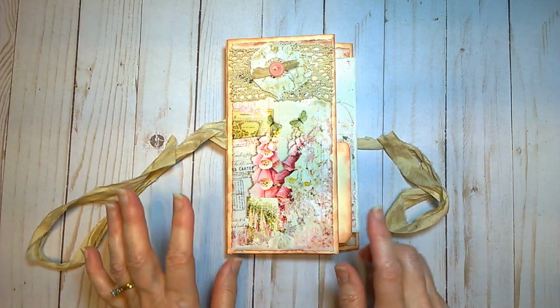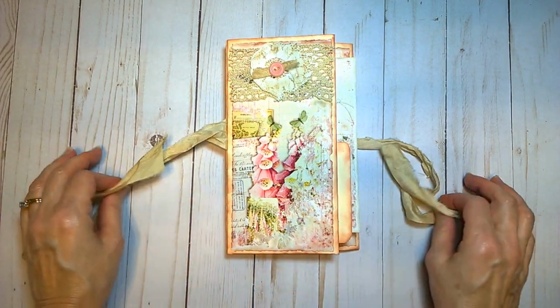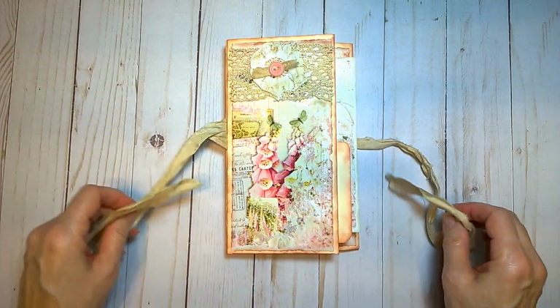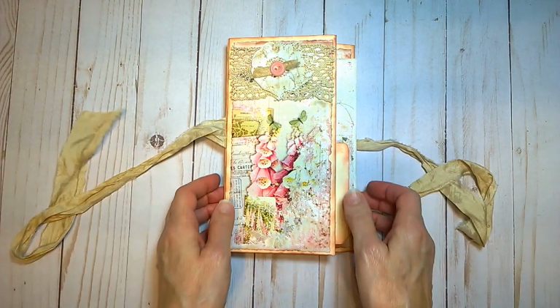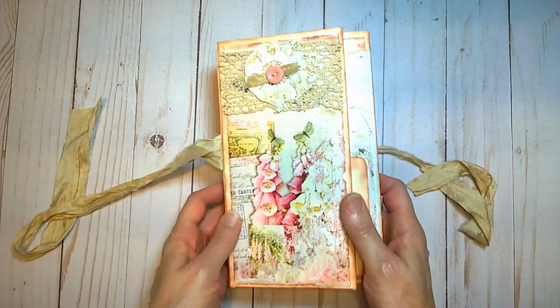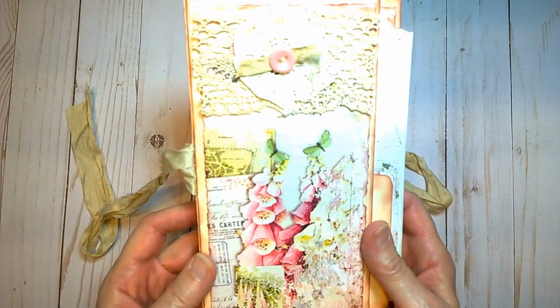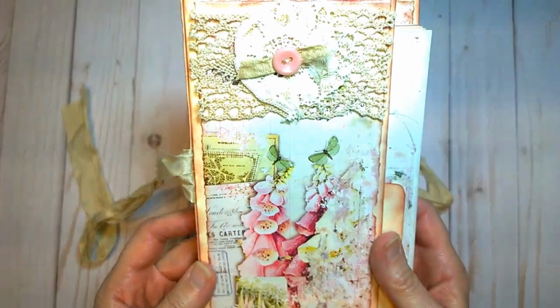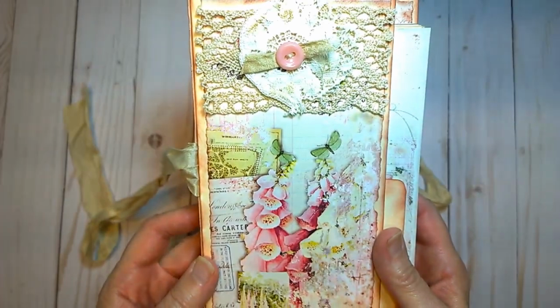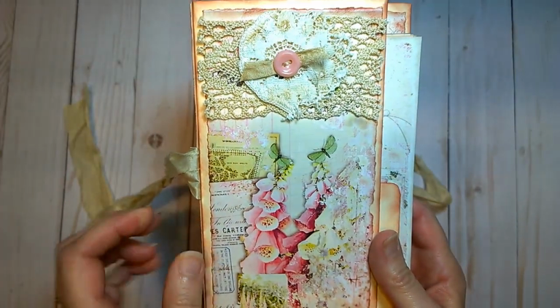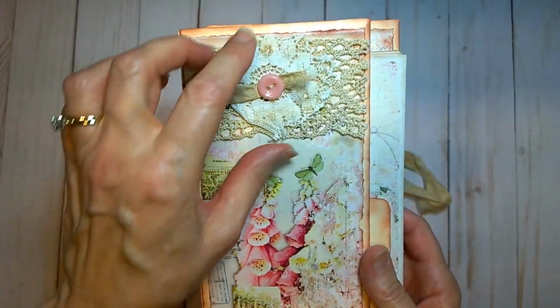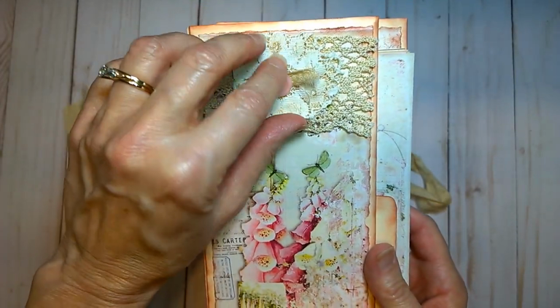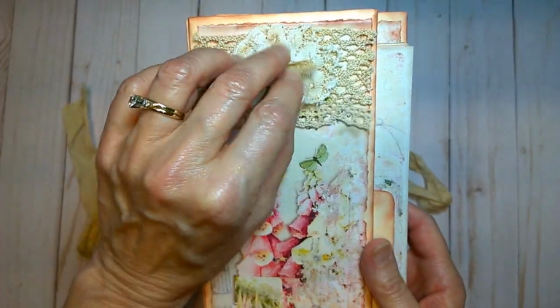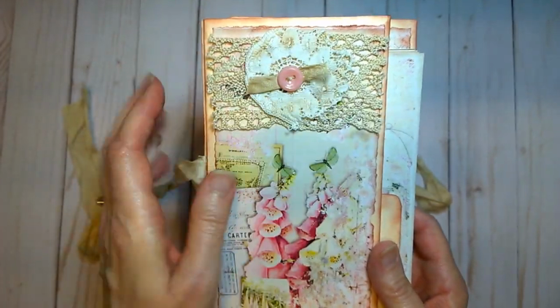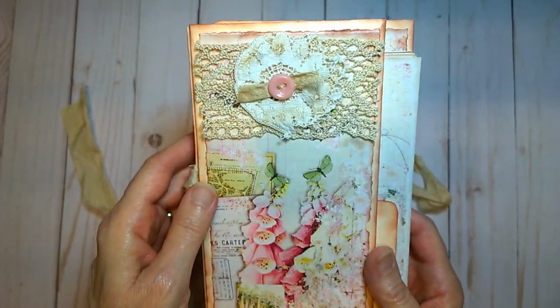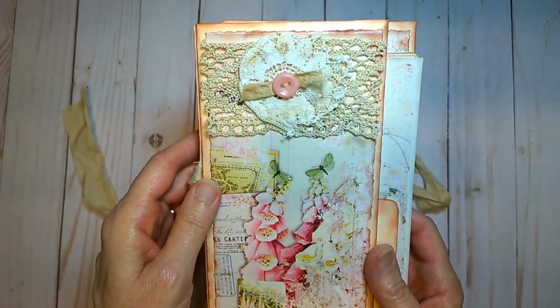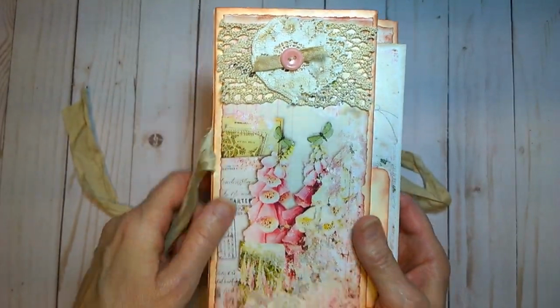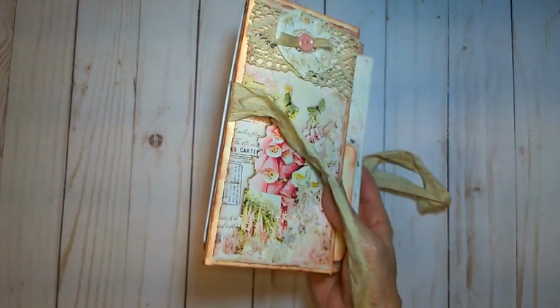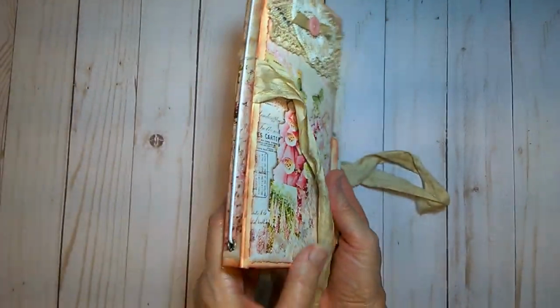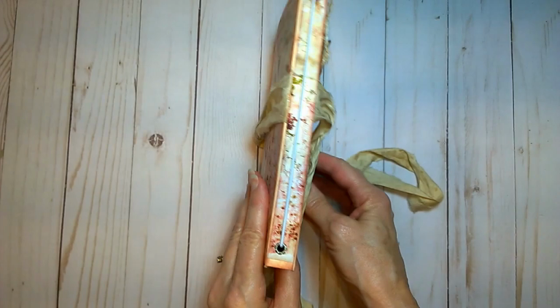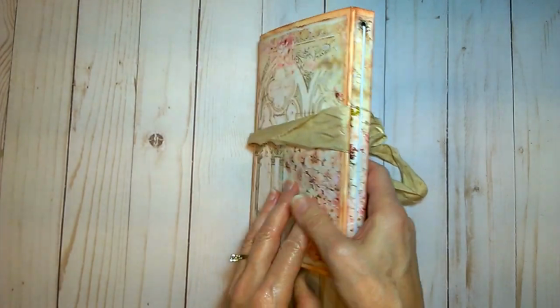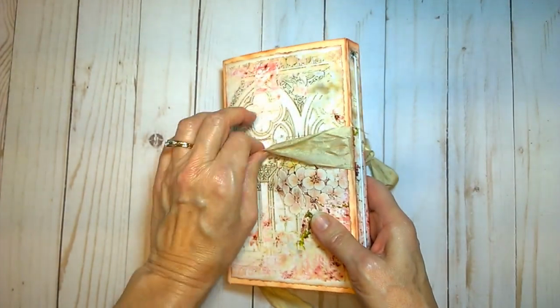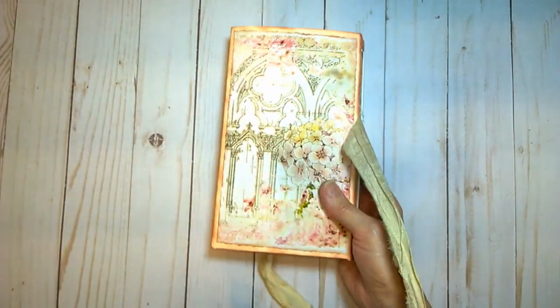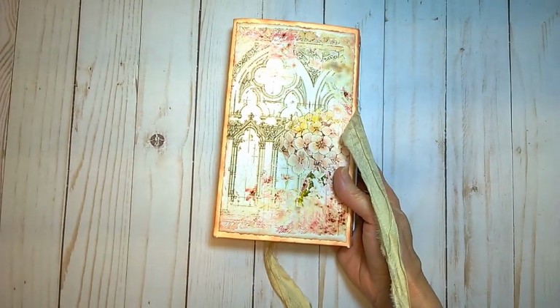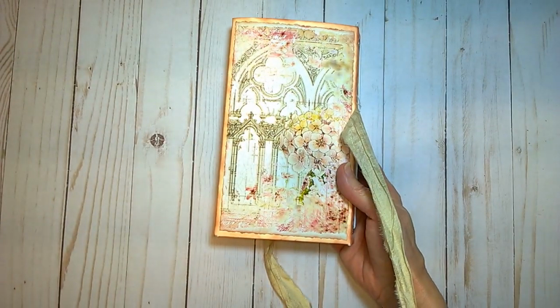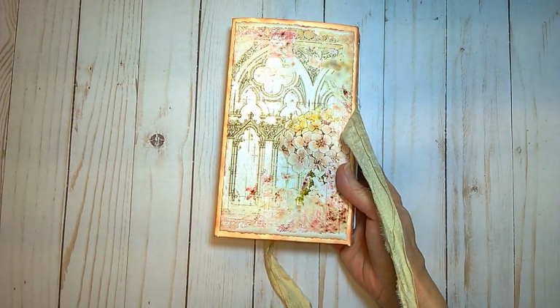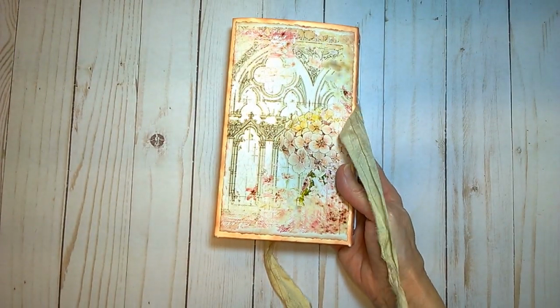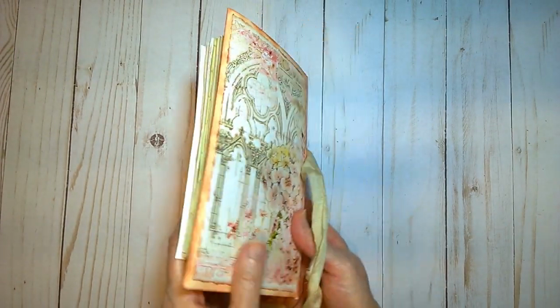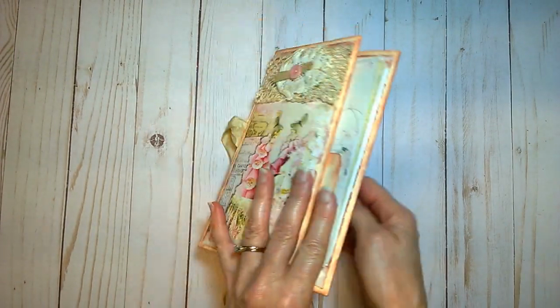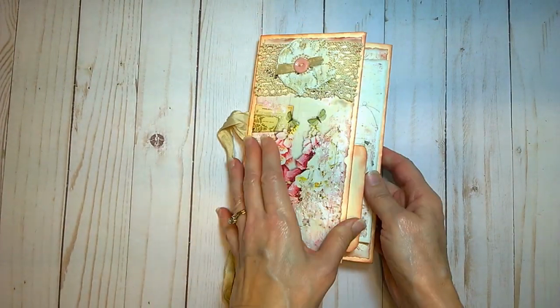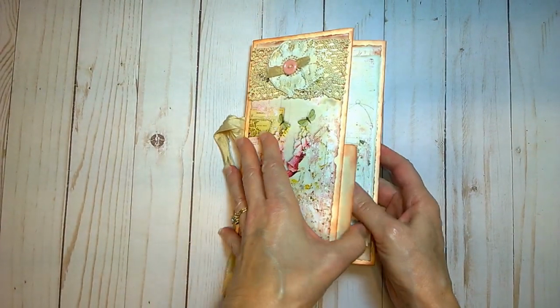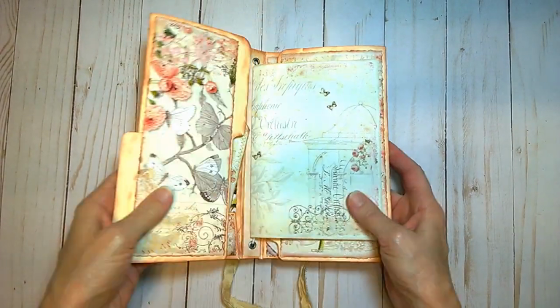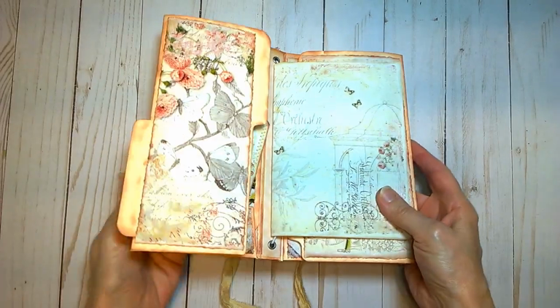This is a shabby chic style — I put some vintage lace here up on top, and this is the back. So we'll take a peek inside.